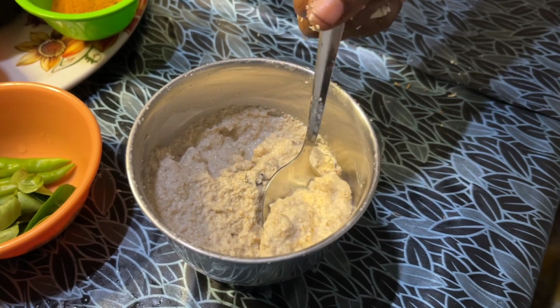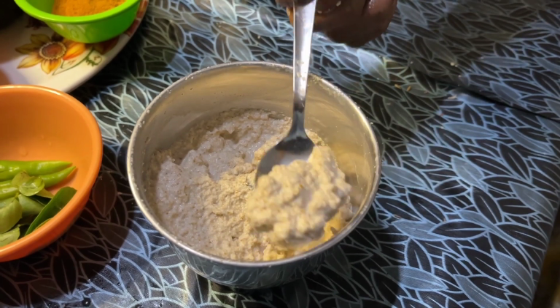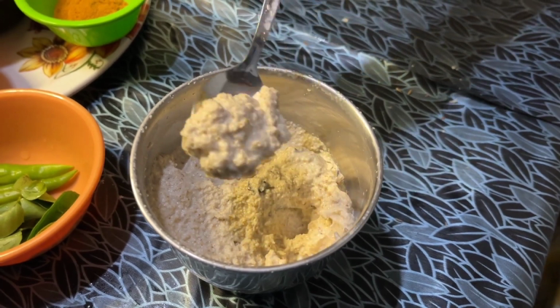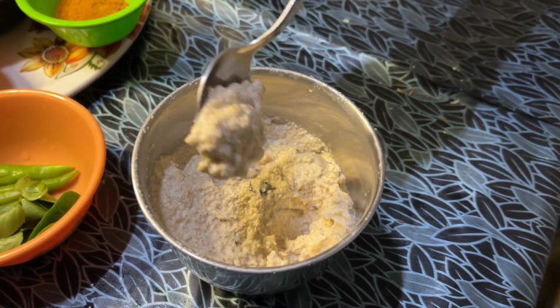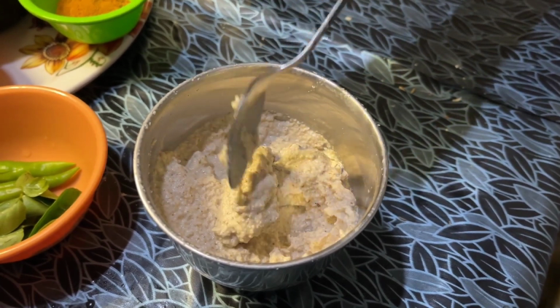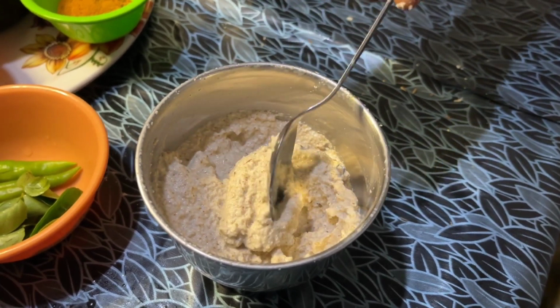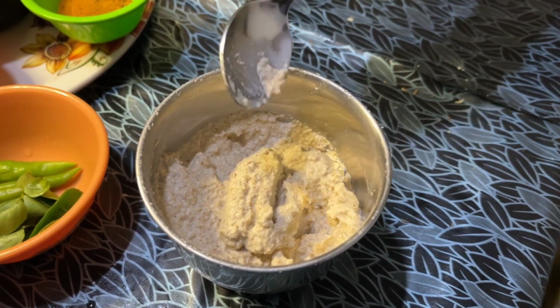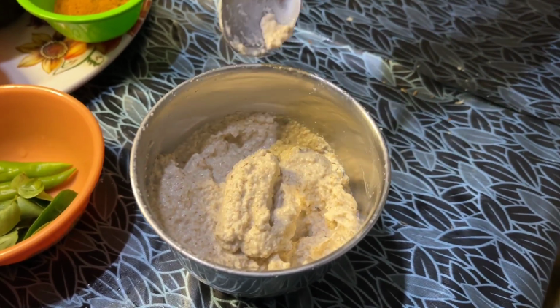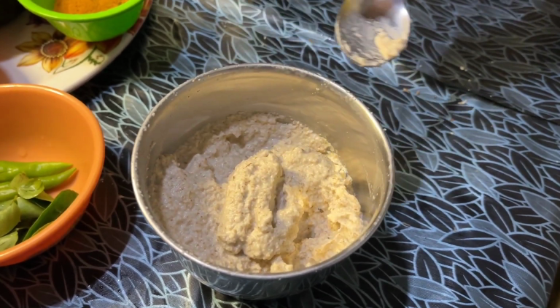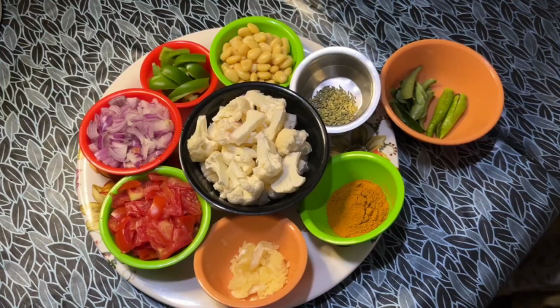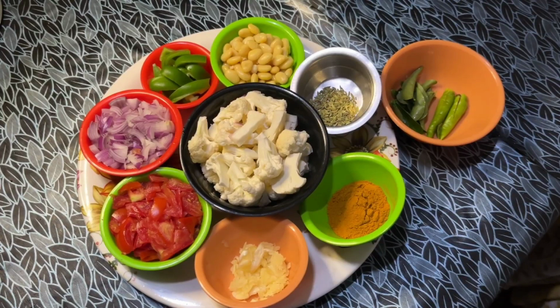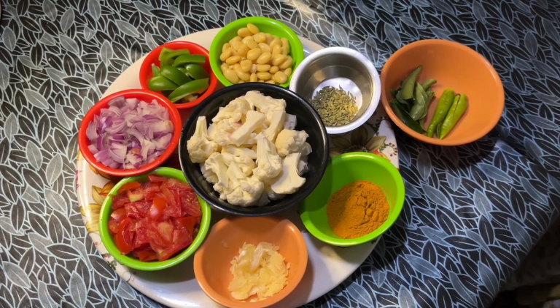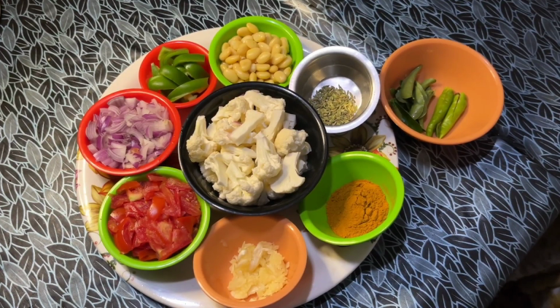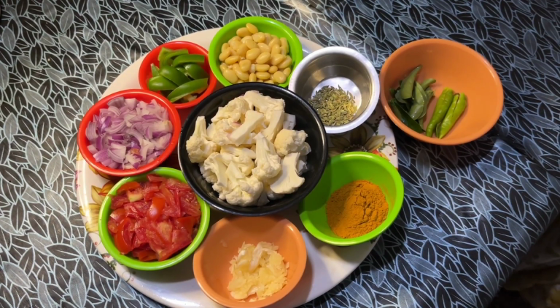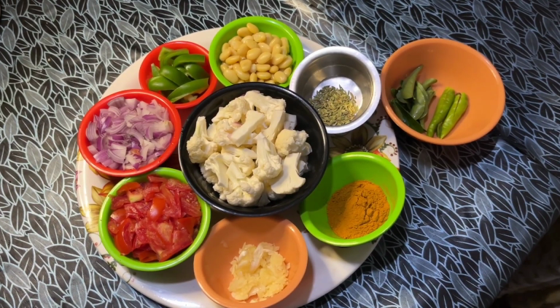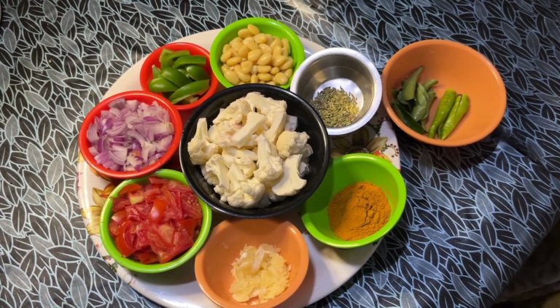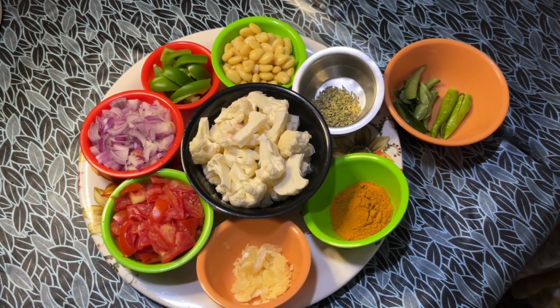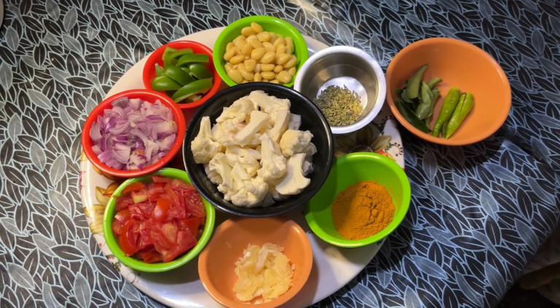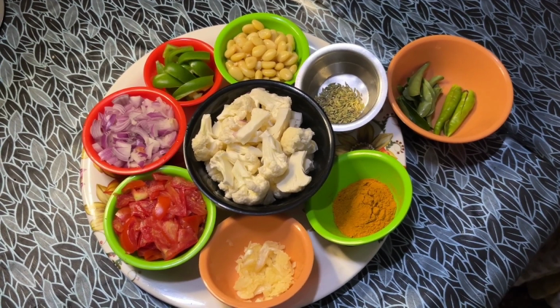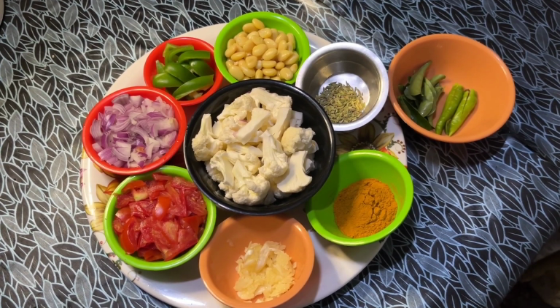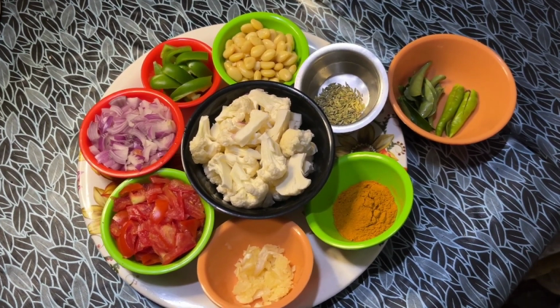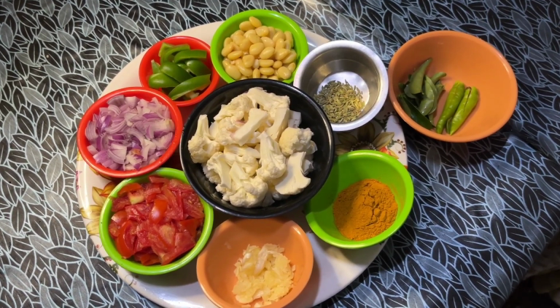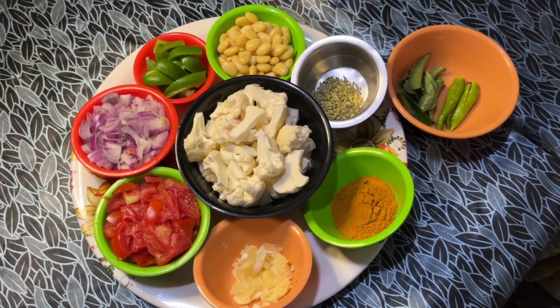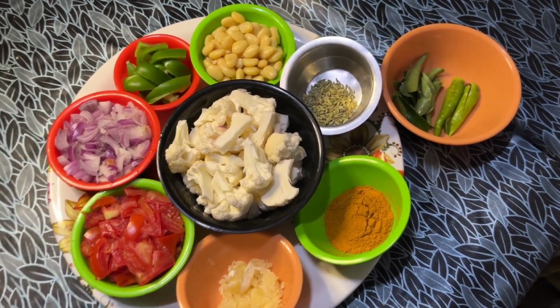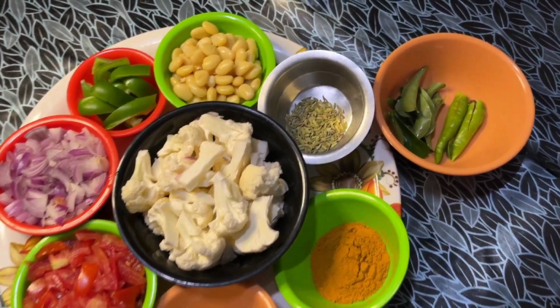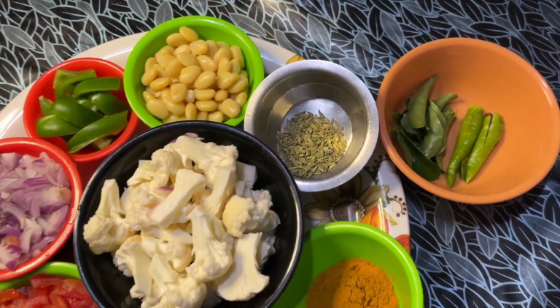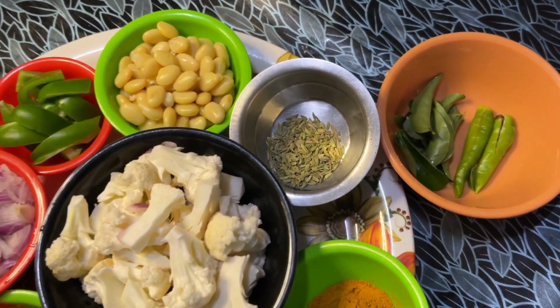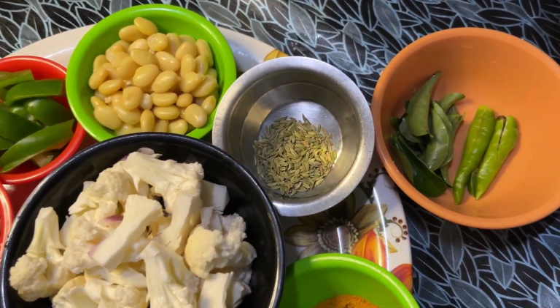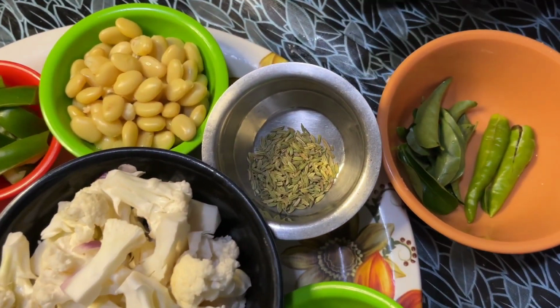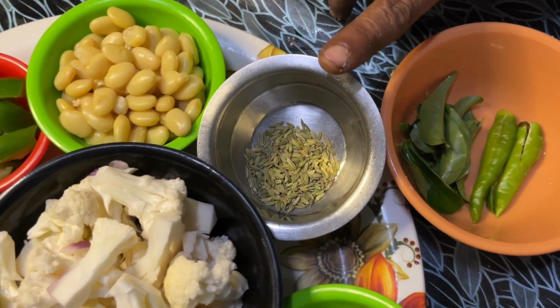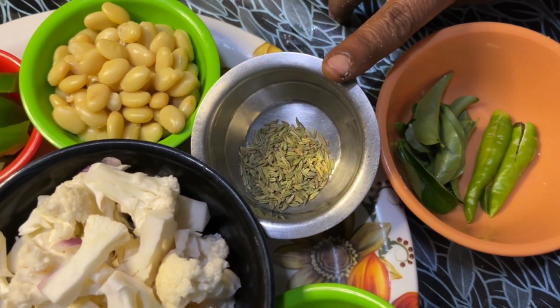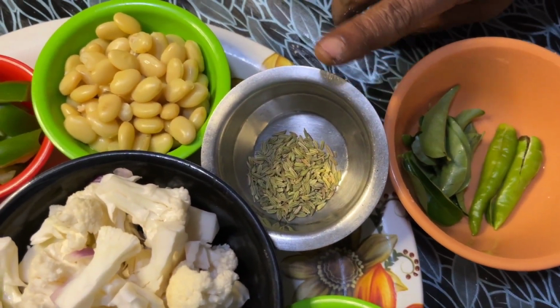We are going to make a paste in the bread. Also, we will start to make a gravy with a paste. 1 teaspoon of saumpu.